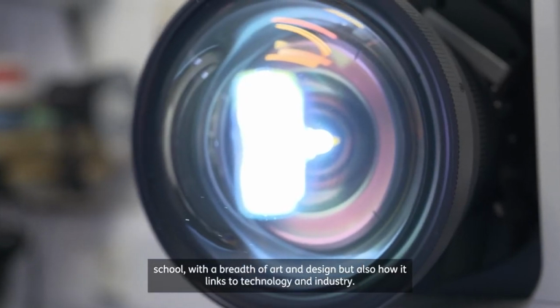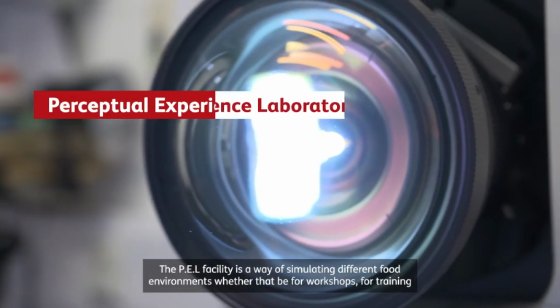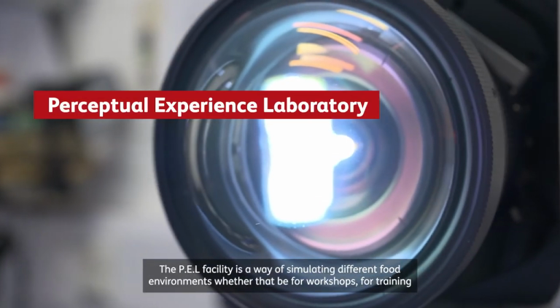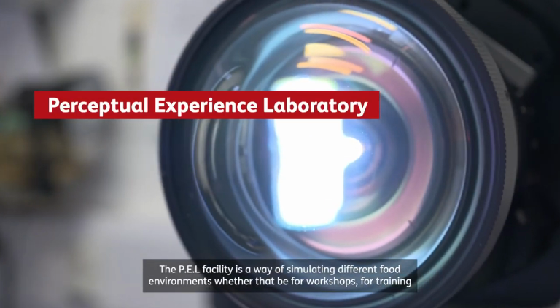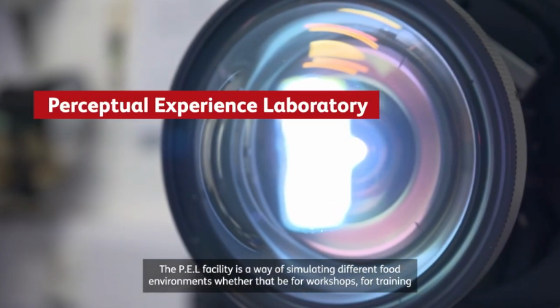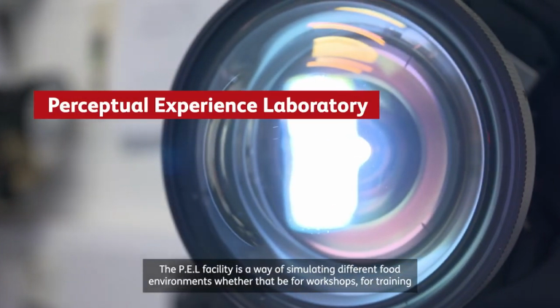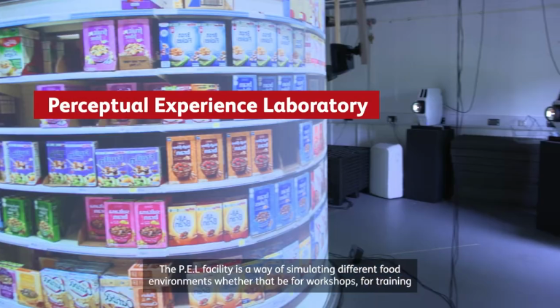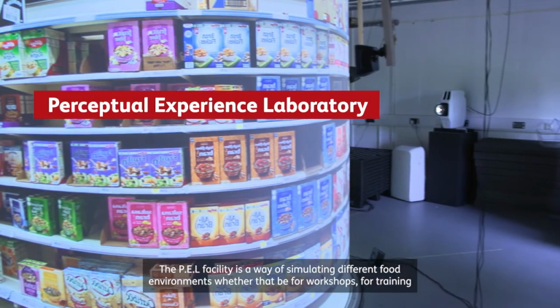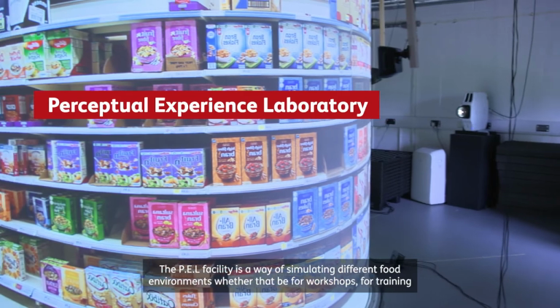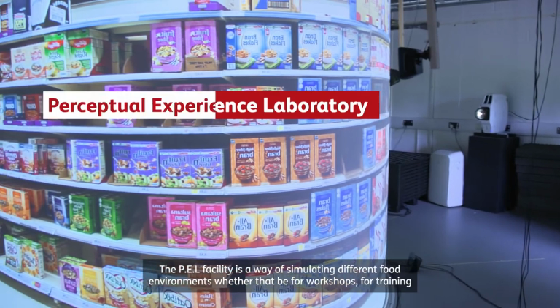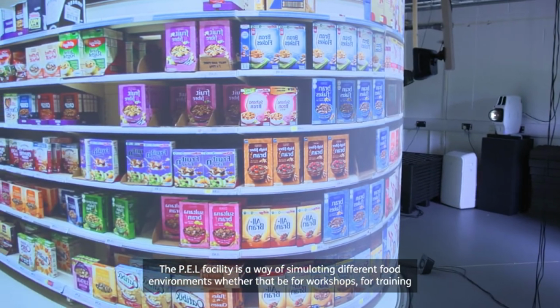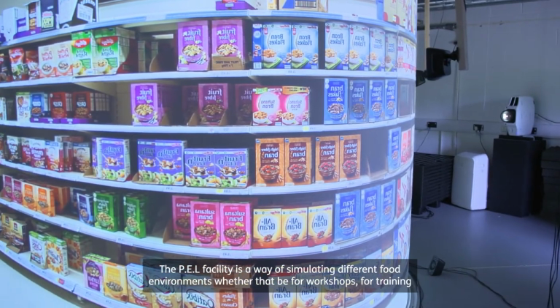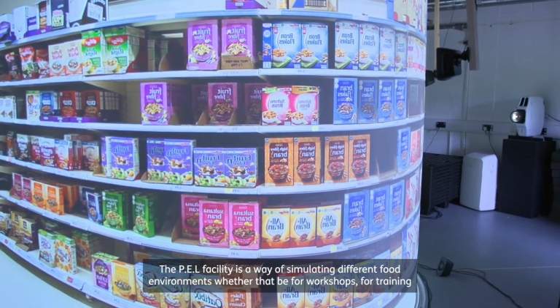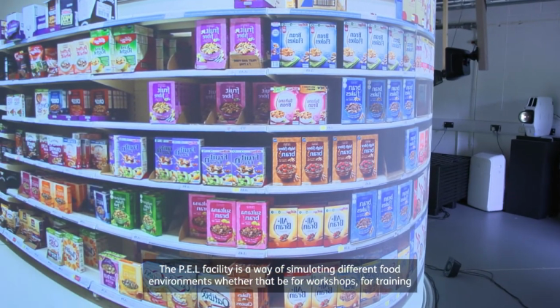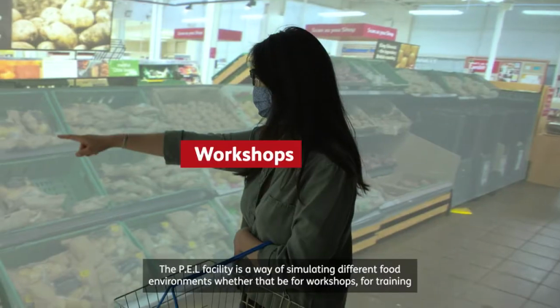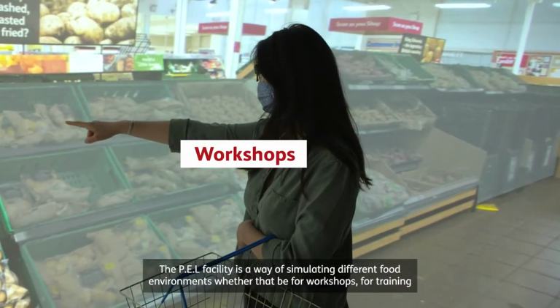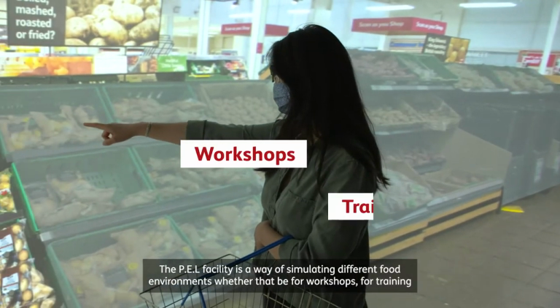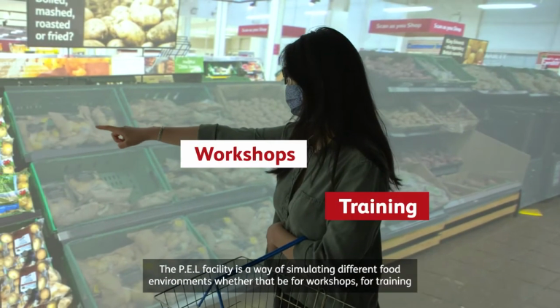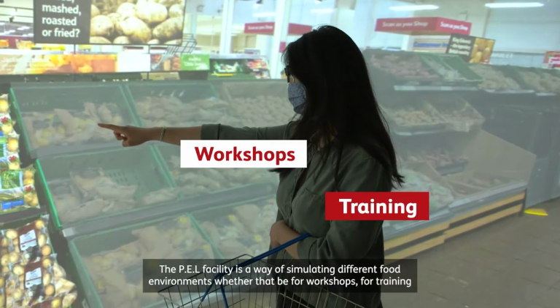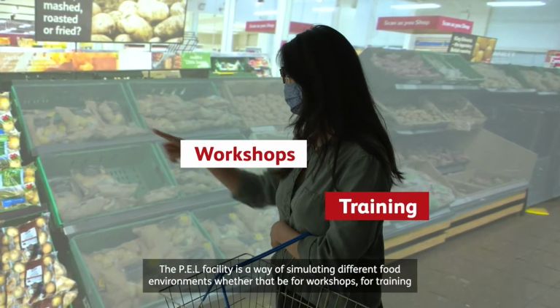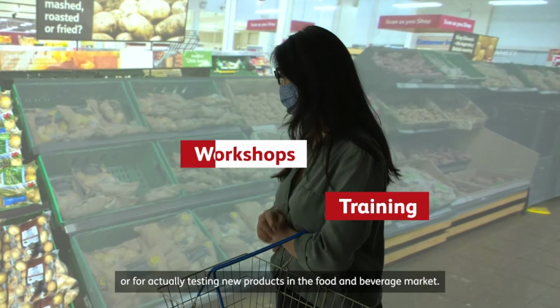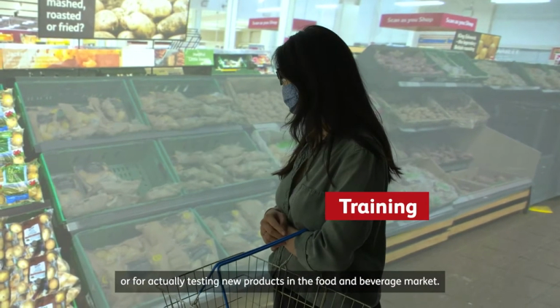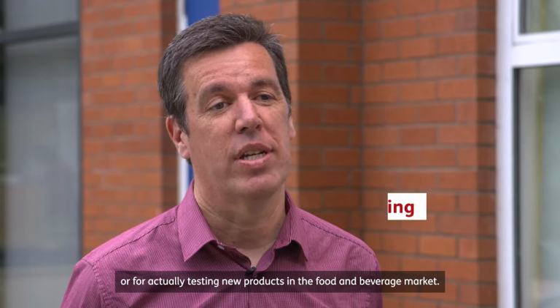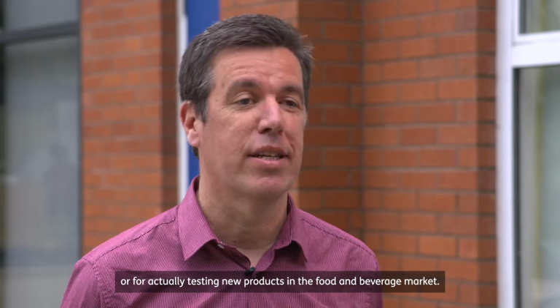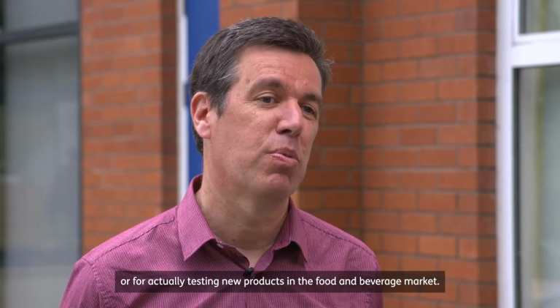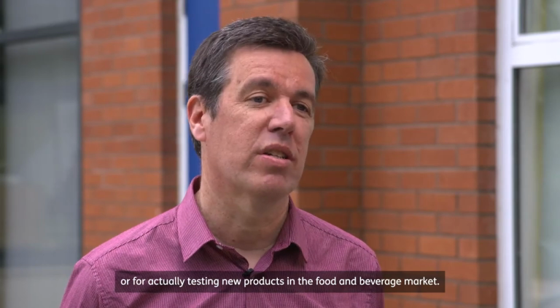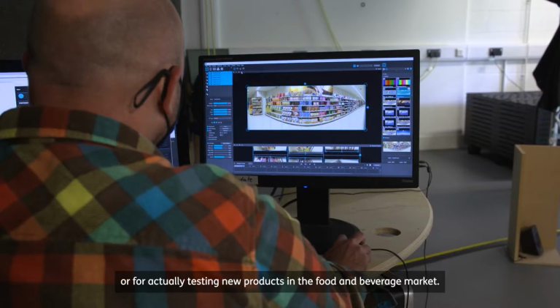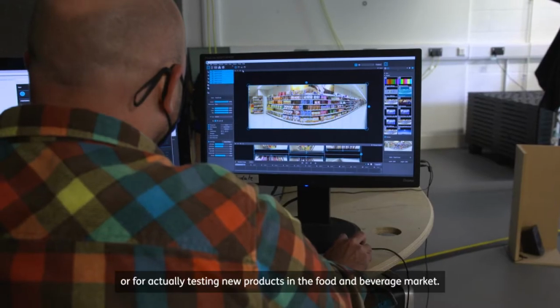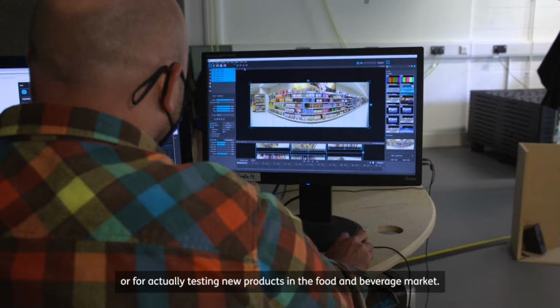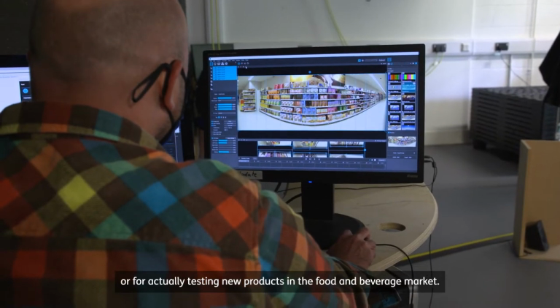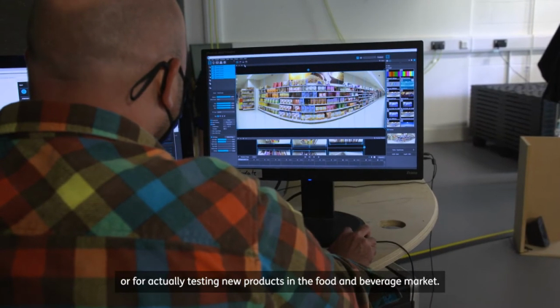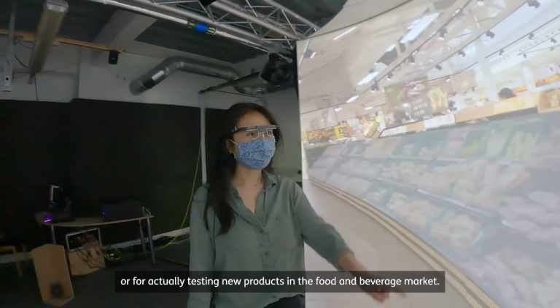The PELL facility is a way of simulating different food environments, whether it be for workshops, for training, or for actually testing new products in the food and beverage market.